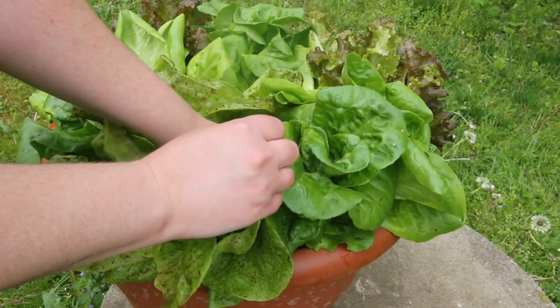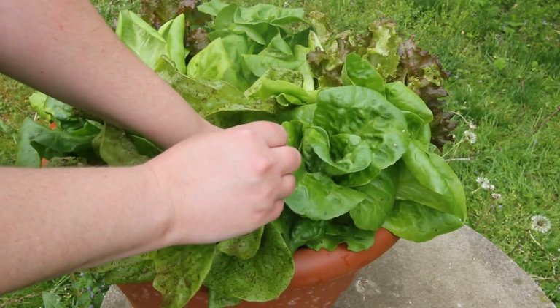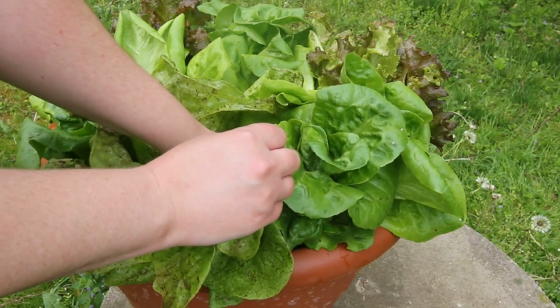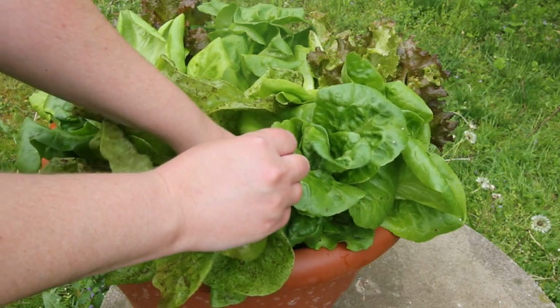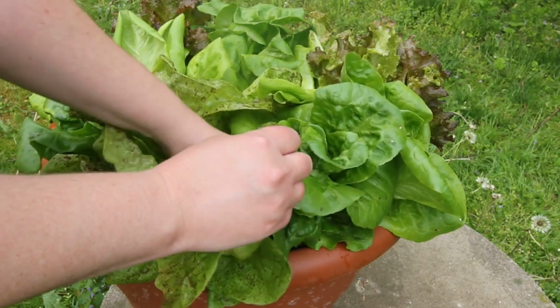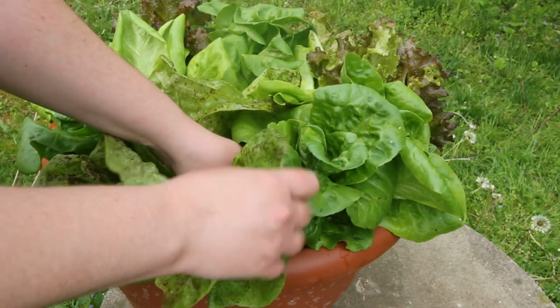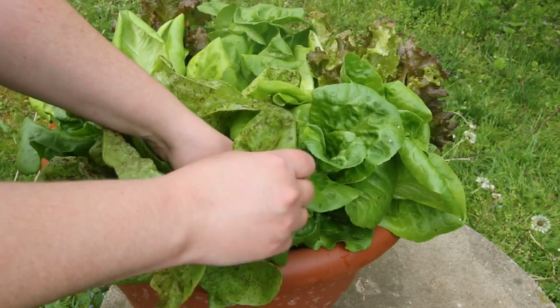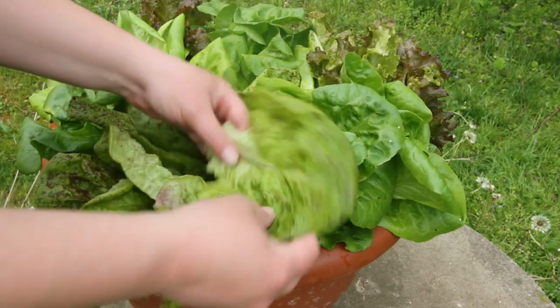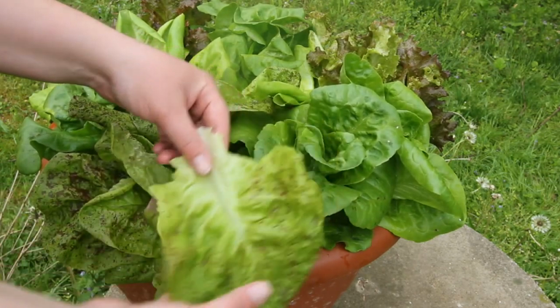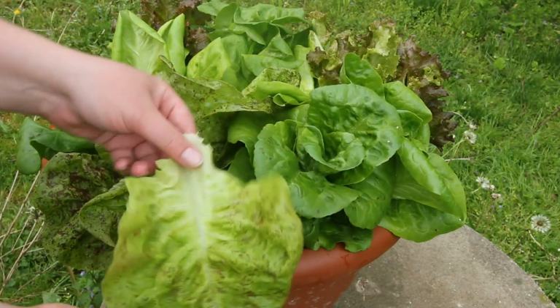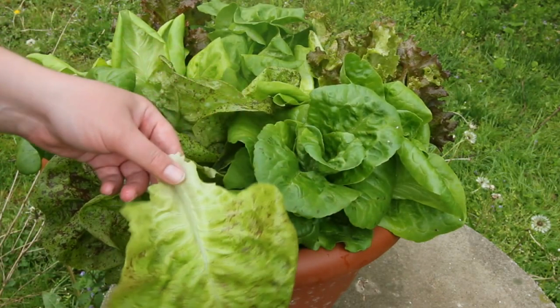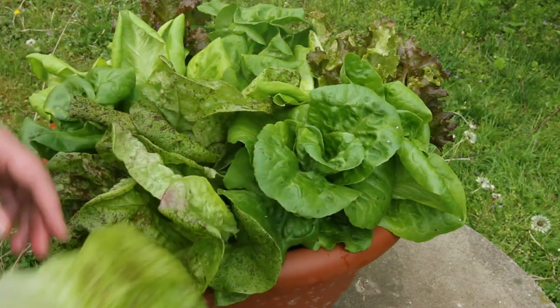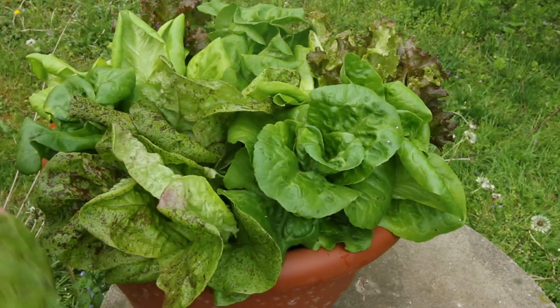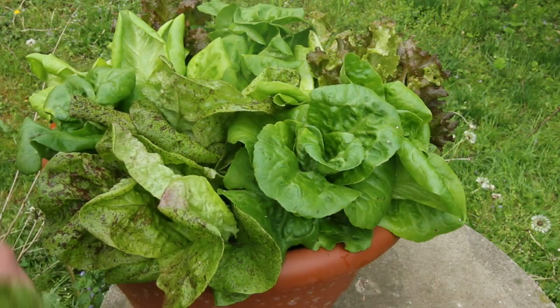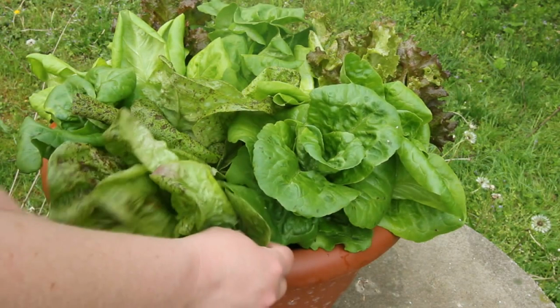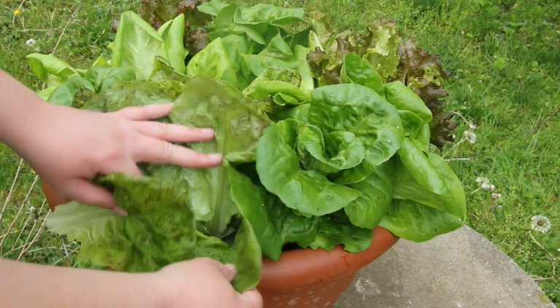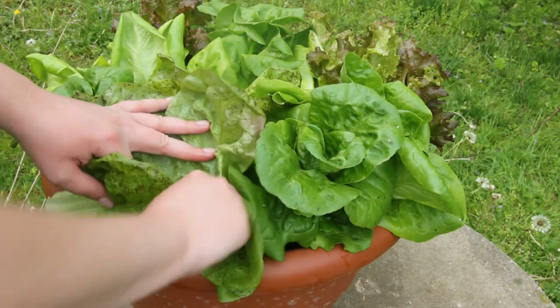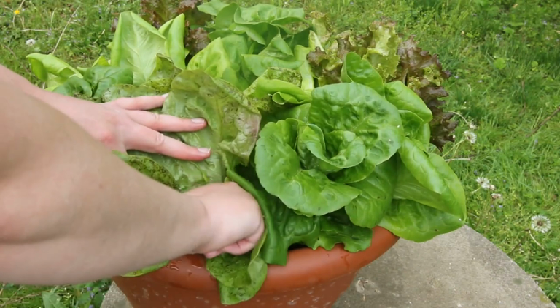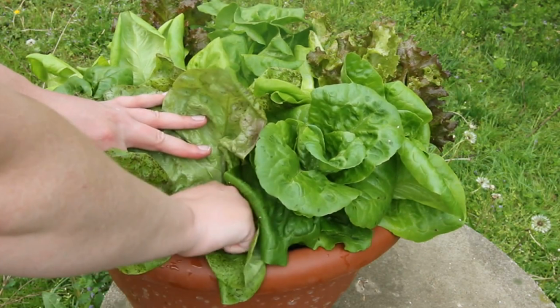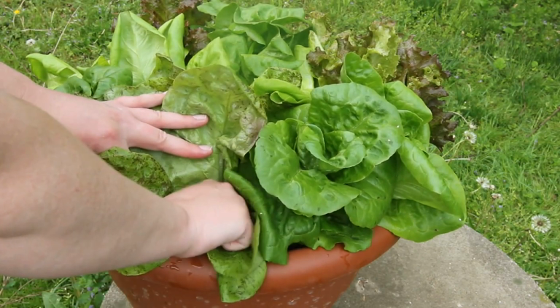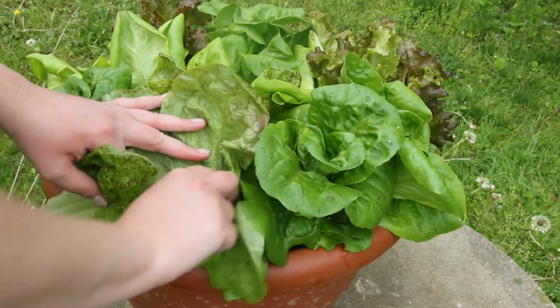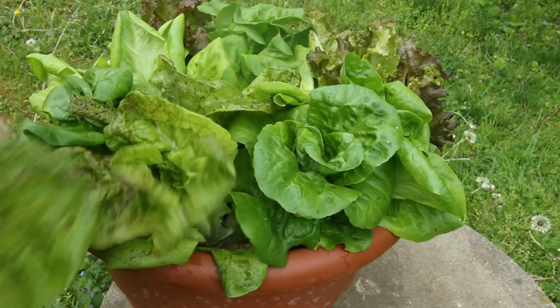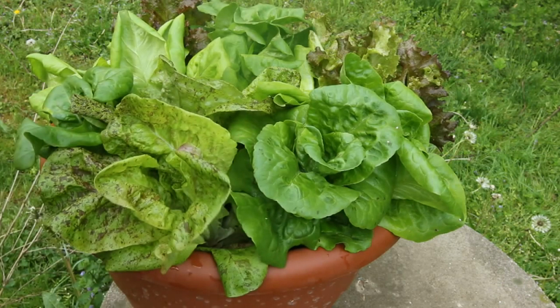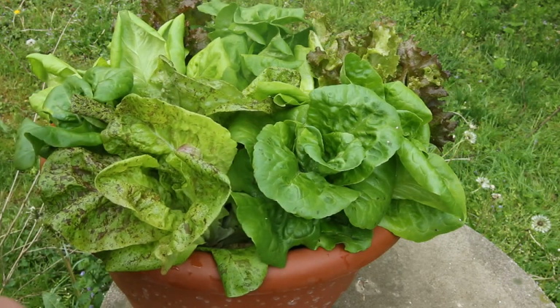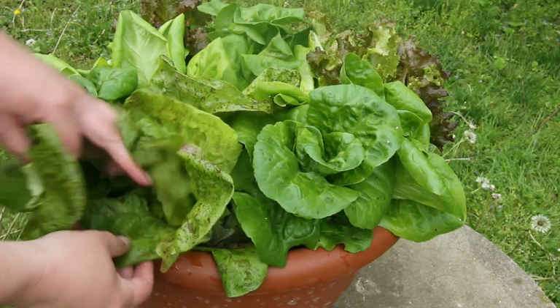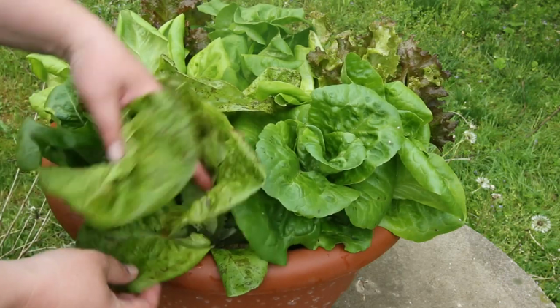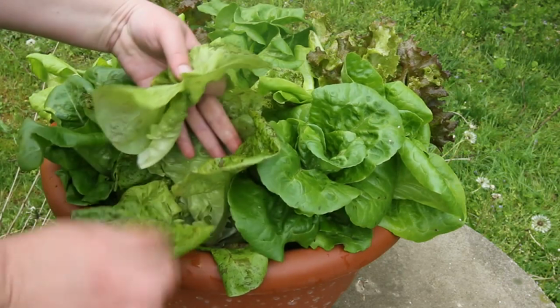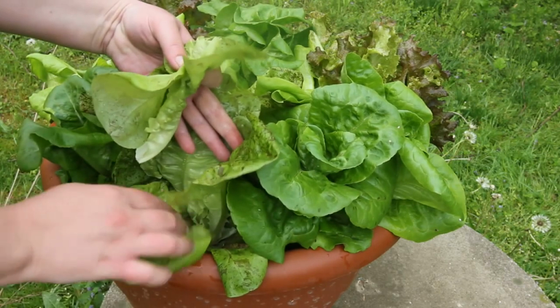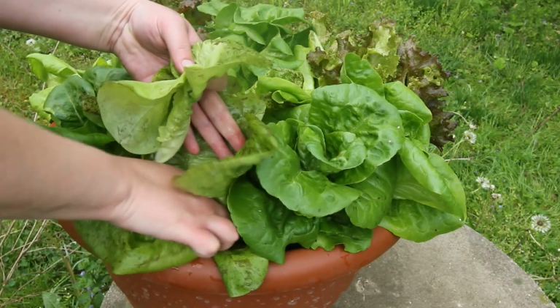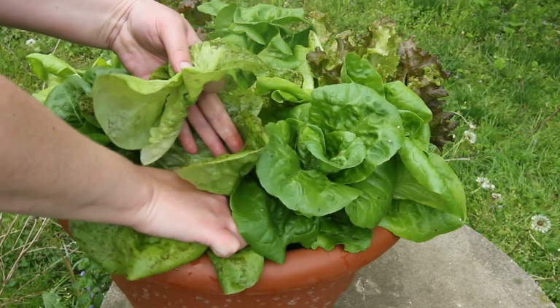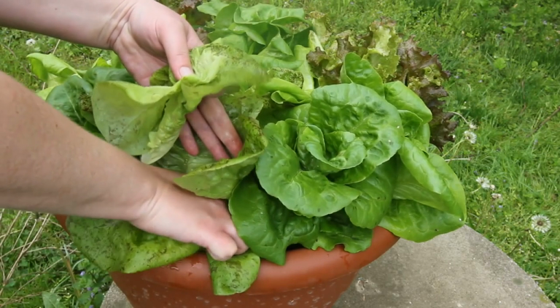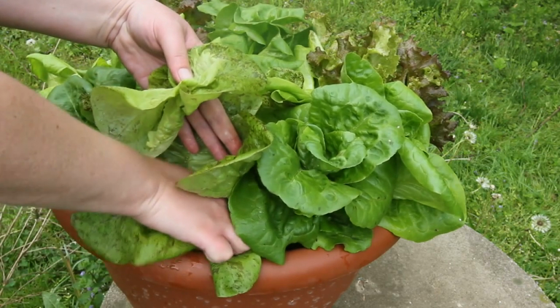The oldest leaves are on the outside edge of the plant, and you just go around and pick those off, and the lettuce in the center of the plant will continue to grow.